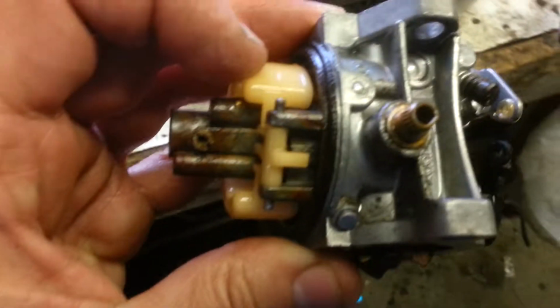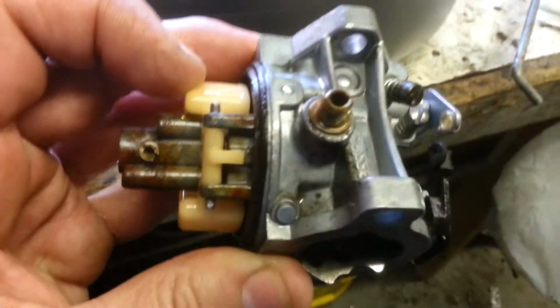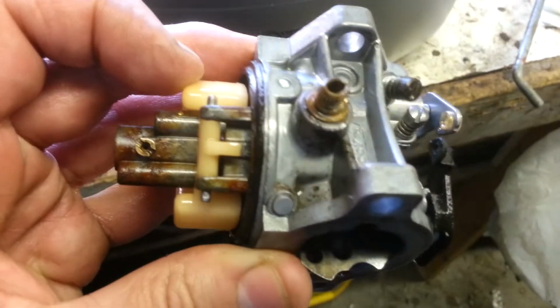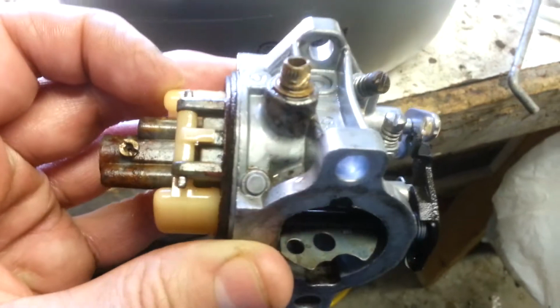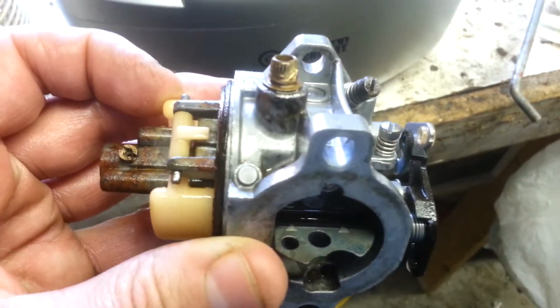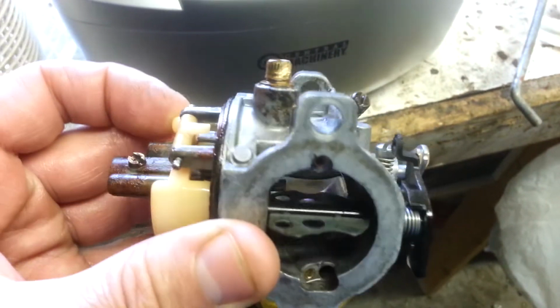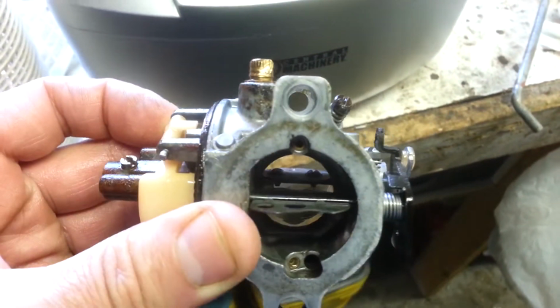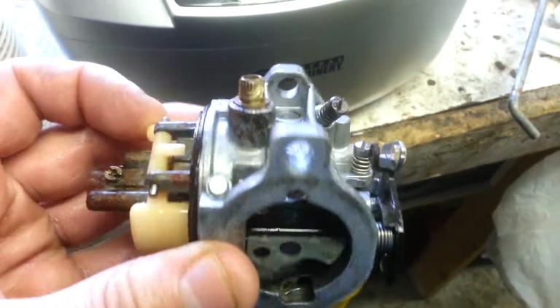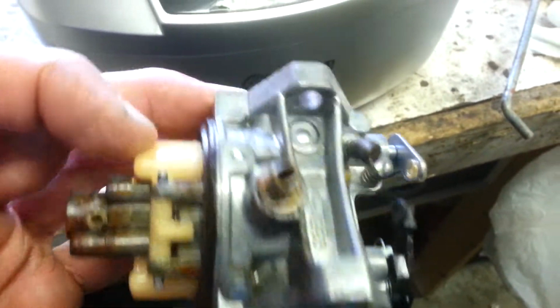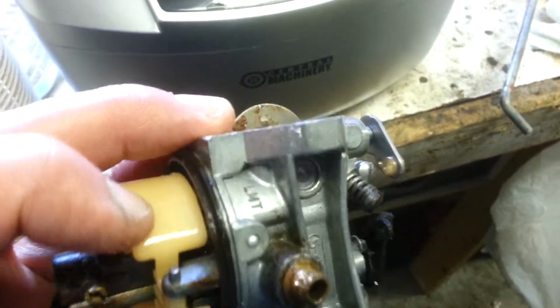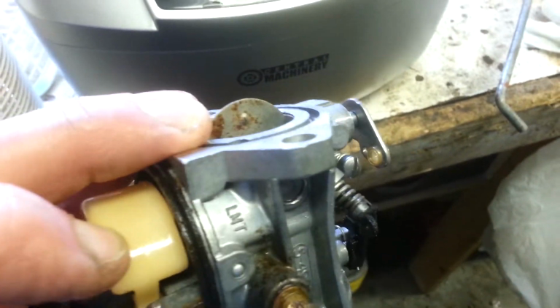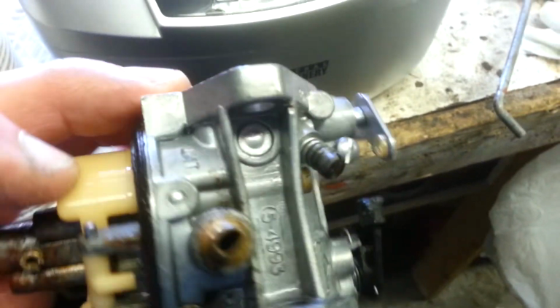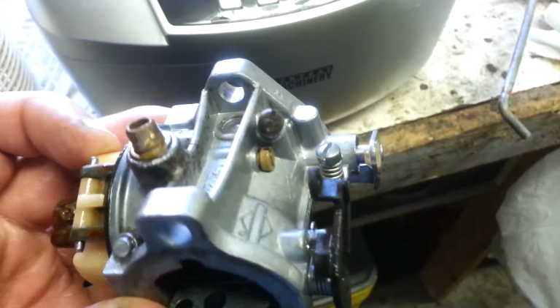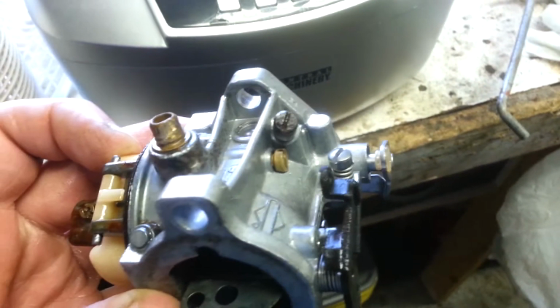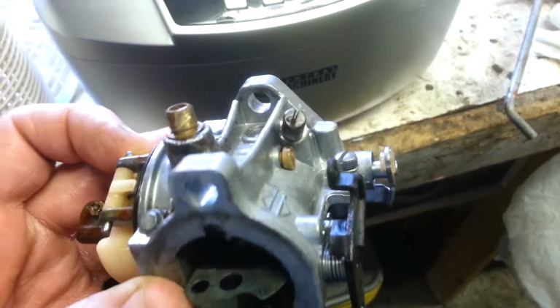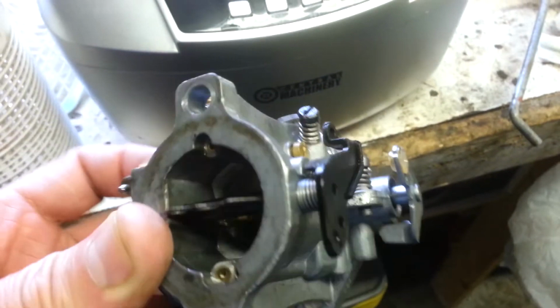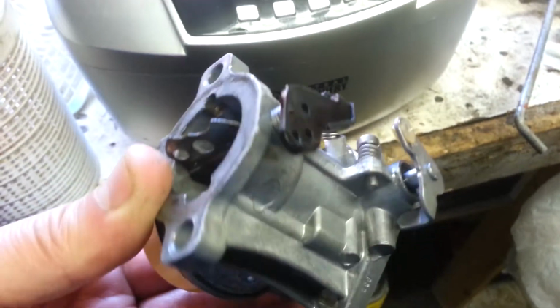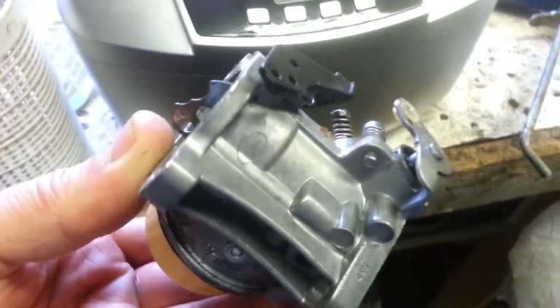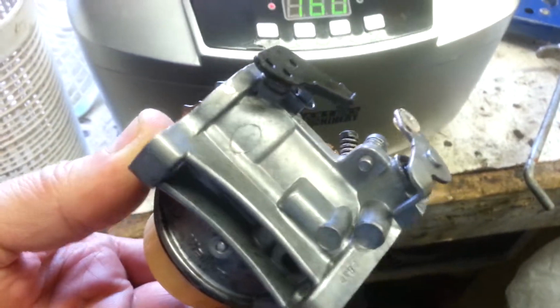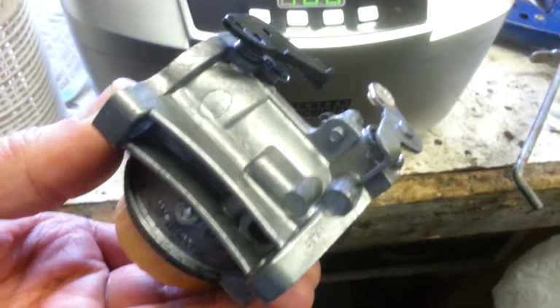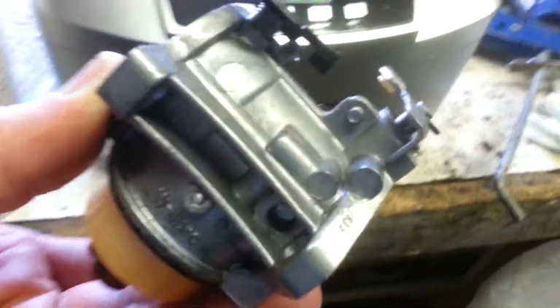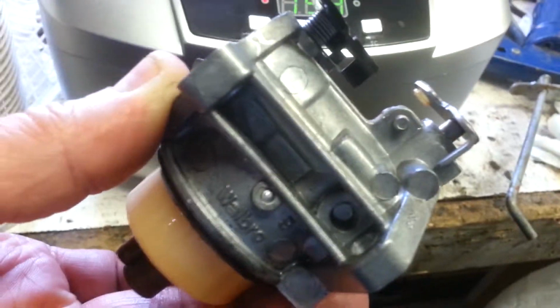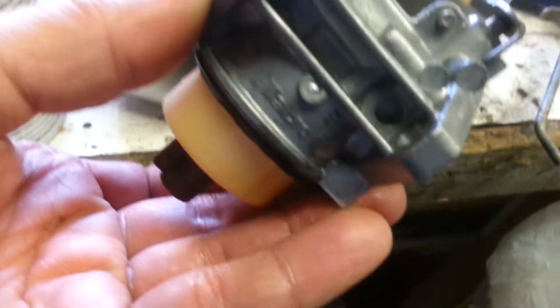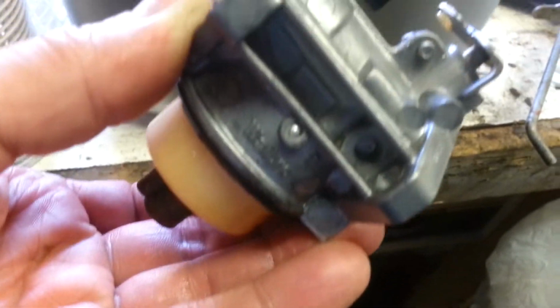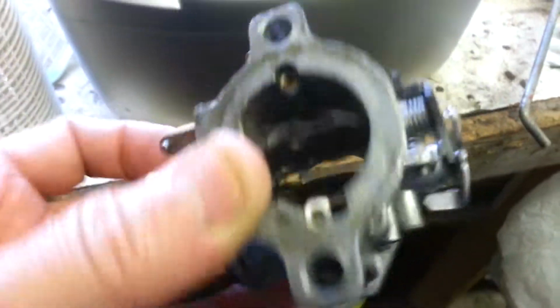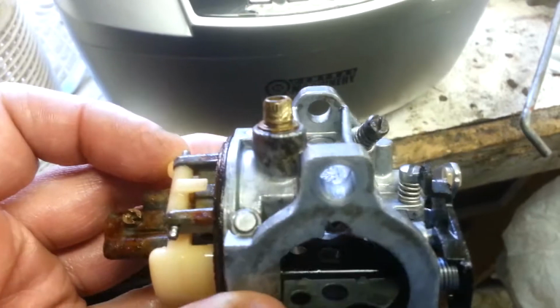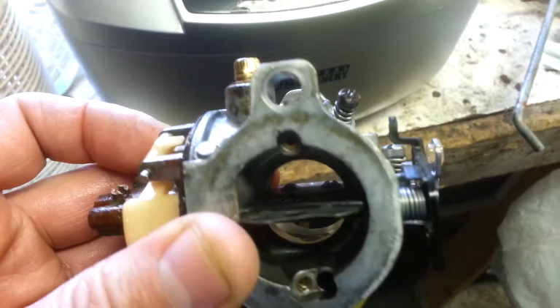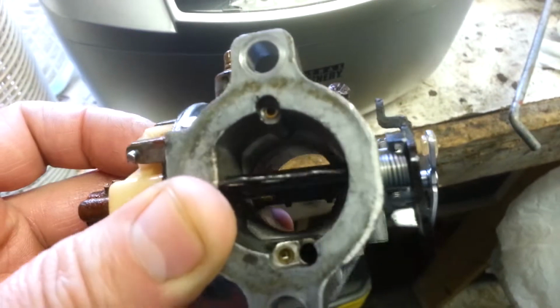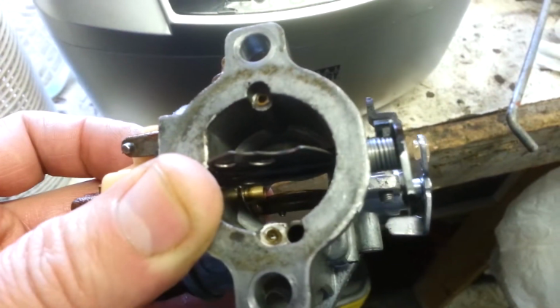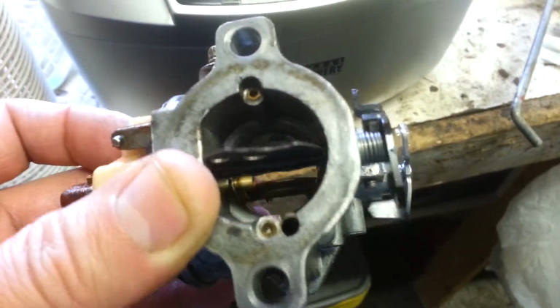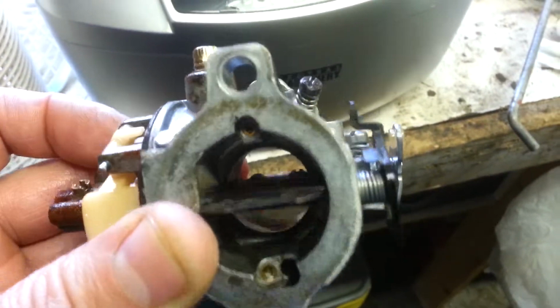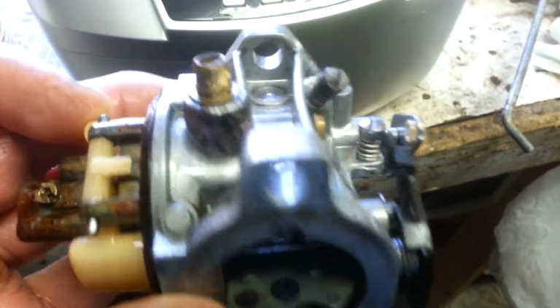There's a carburetor that I cleaned with it. Not perfect, but does a real good job. It probably gets inside all those little passageways, which is cool.